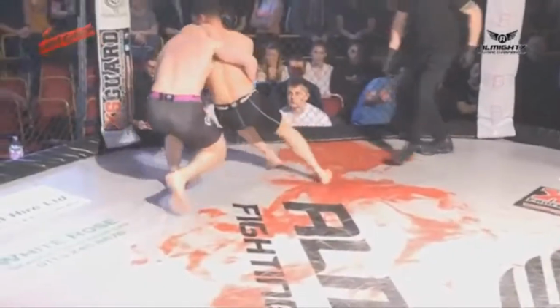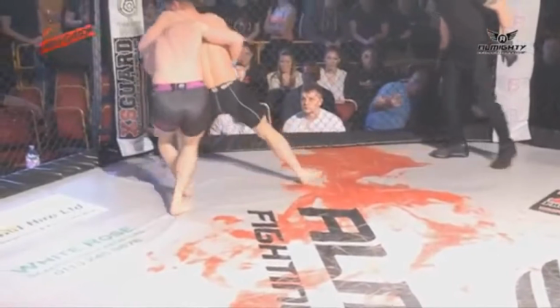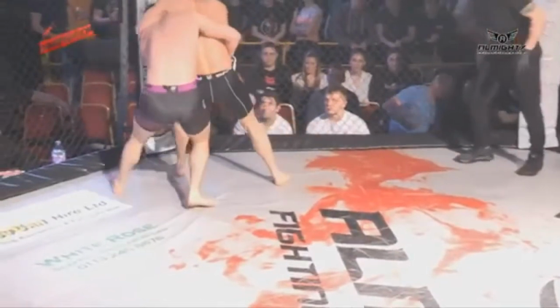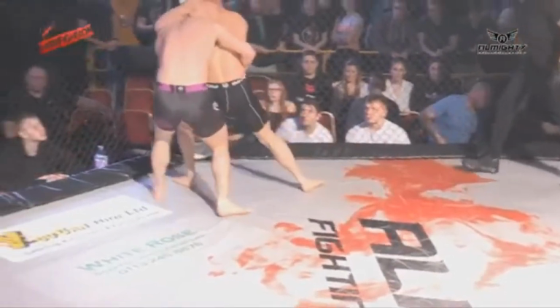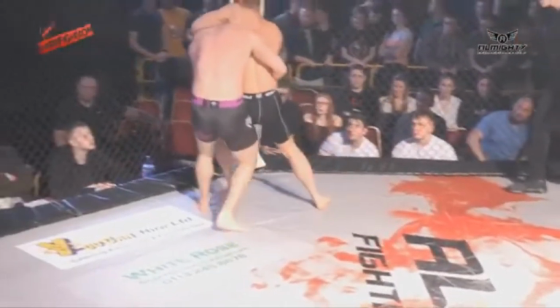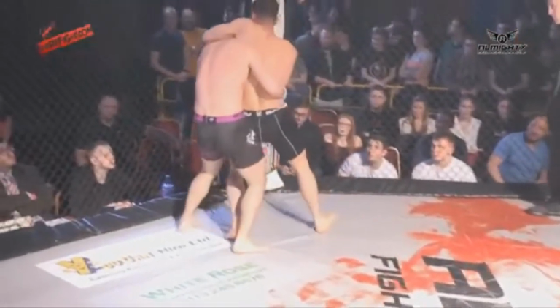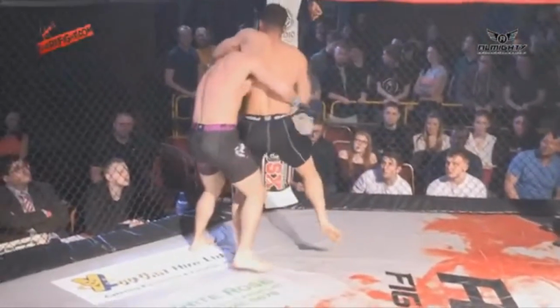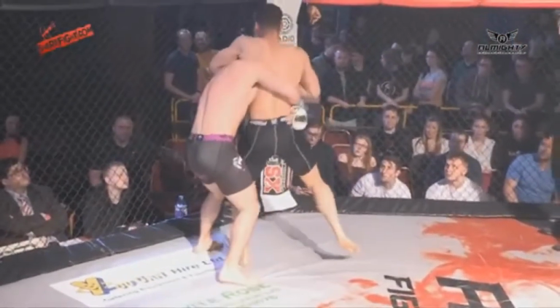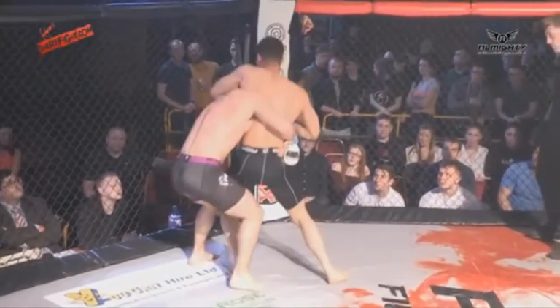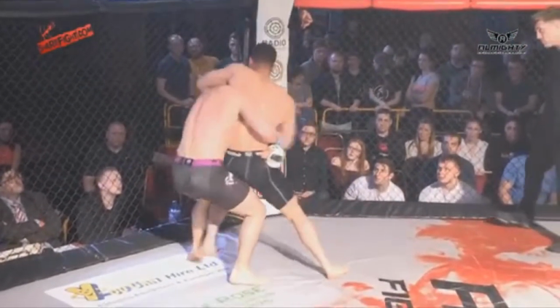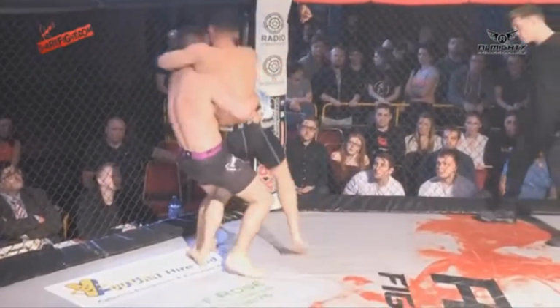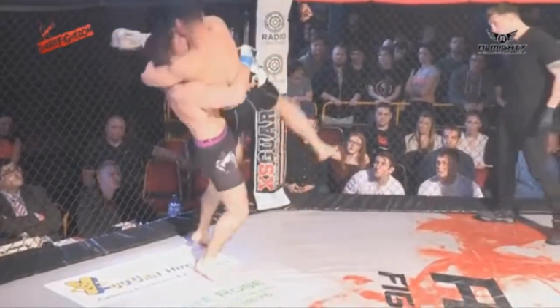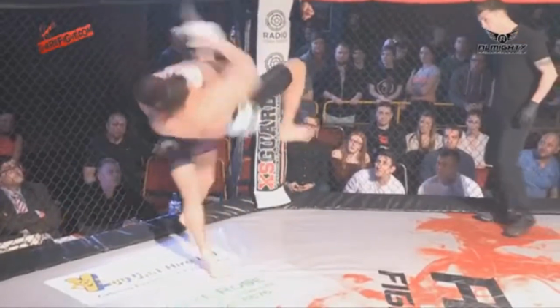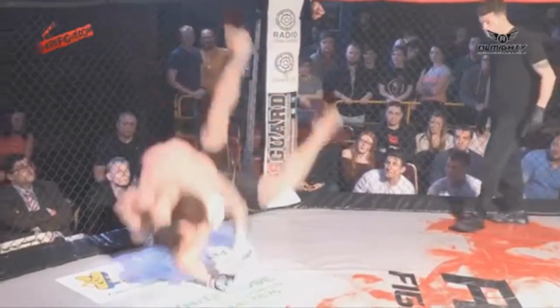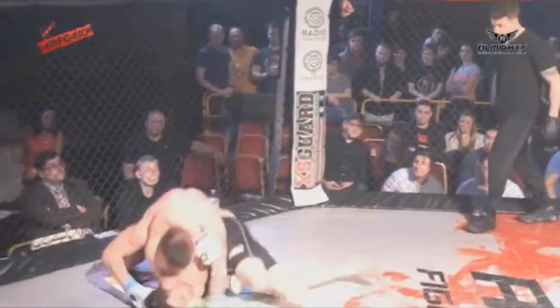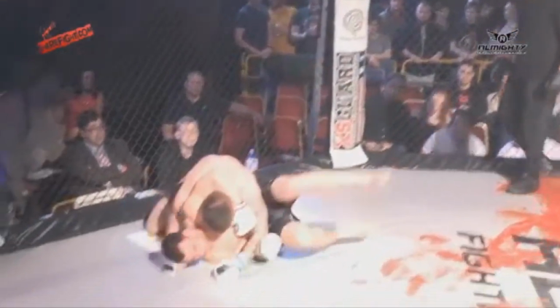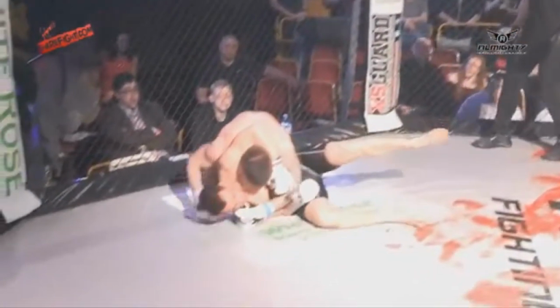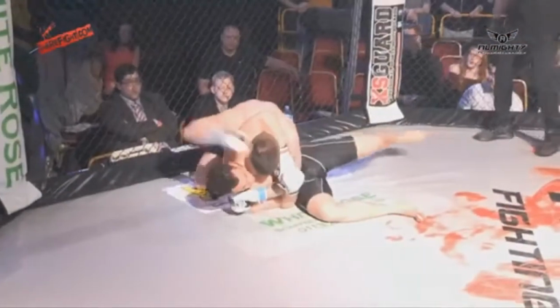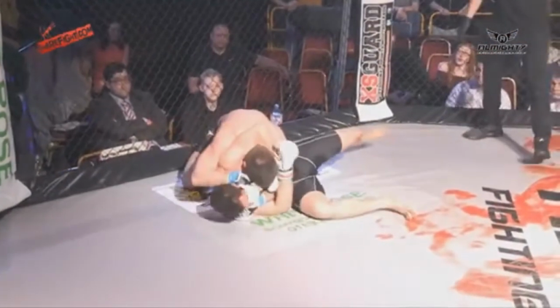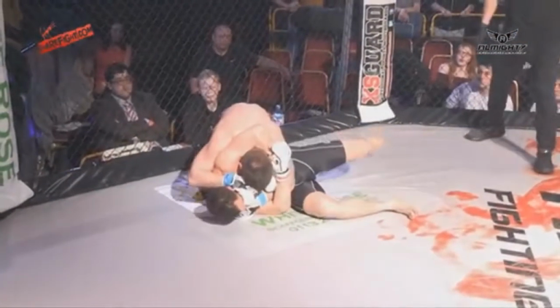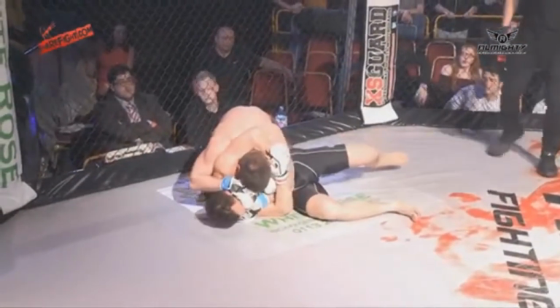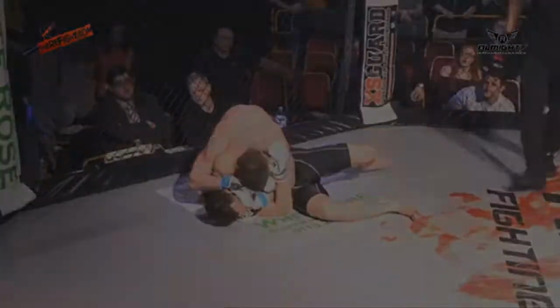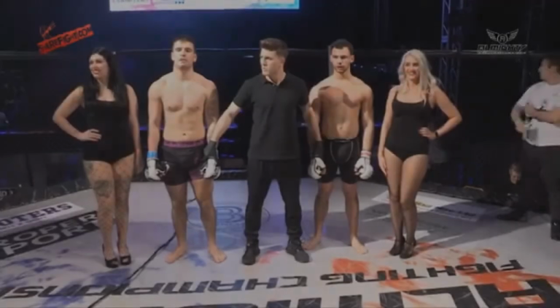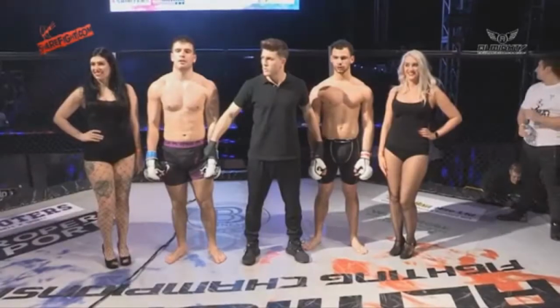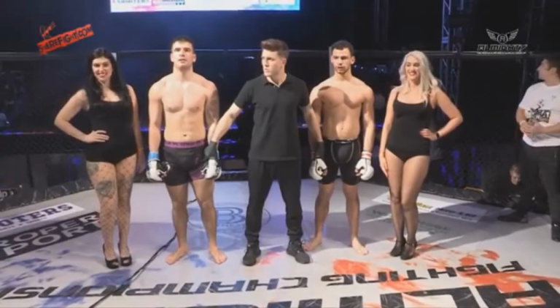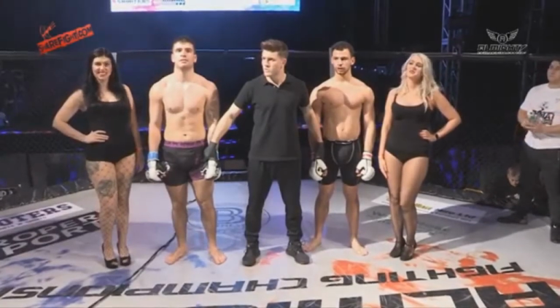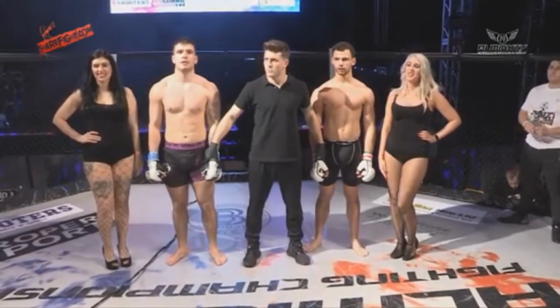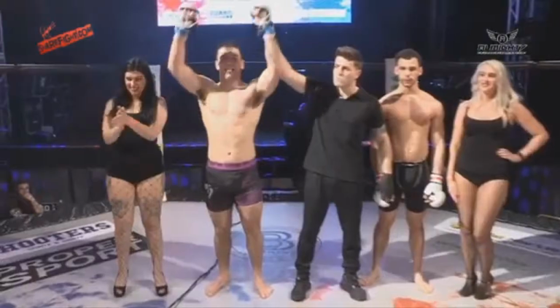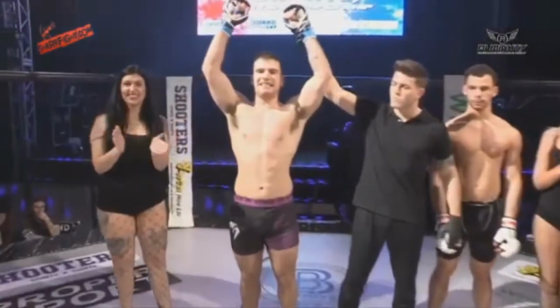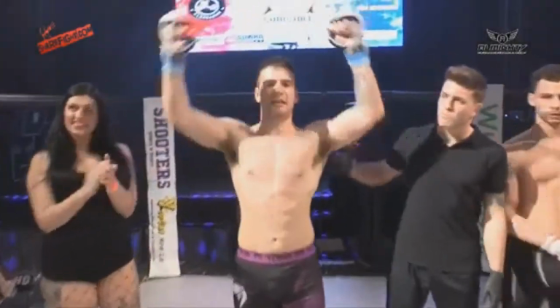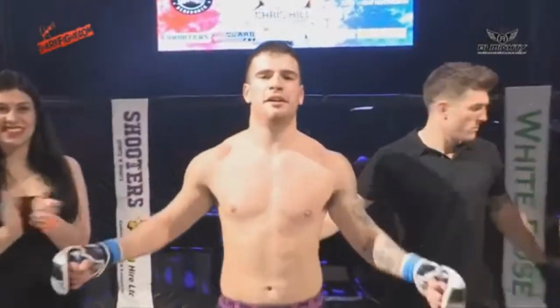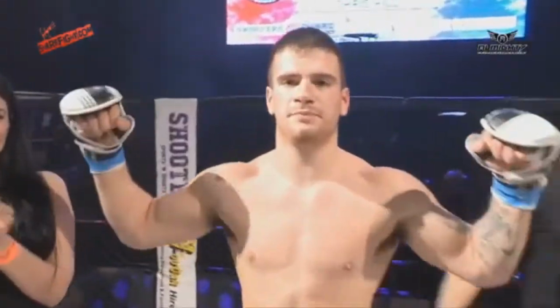What a slam! Huge slam straight into sort of back mount. For a brief moment it looked like Danny could sort of nick in and end up in top position. Your winner via rear naked choke: Chris Hill.